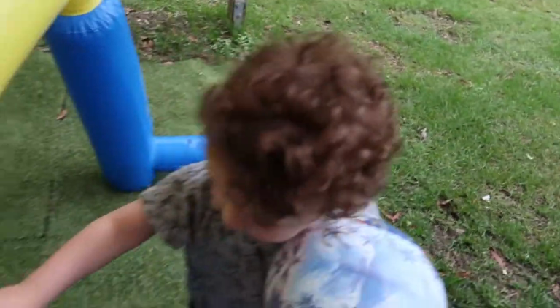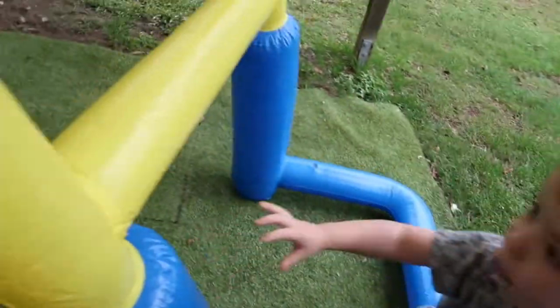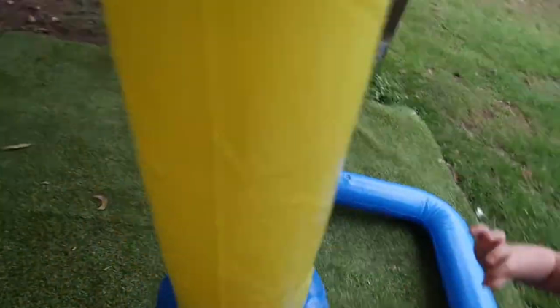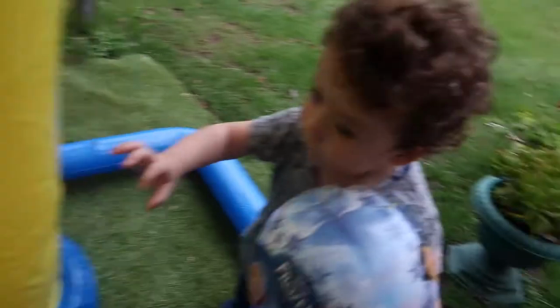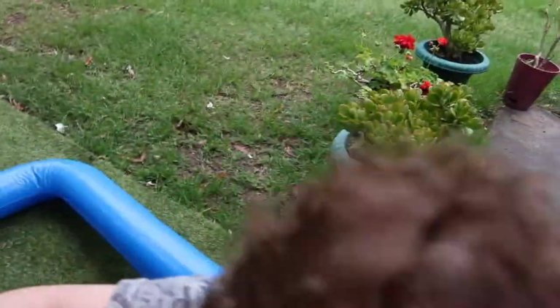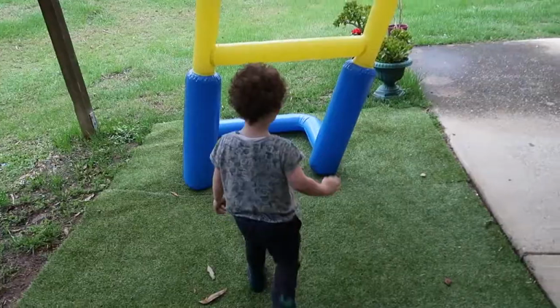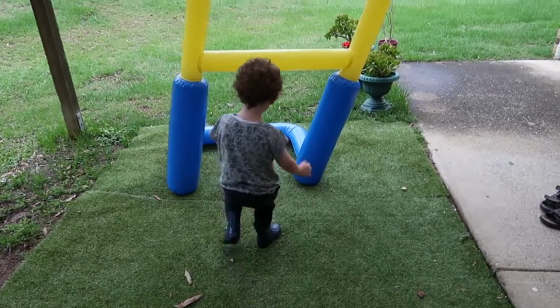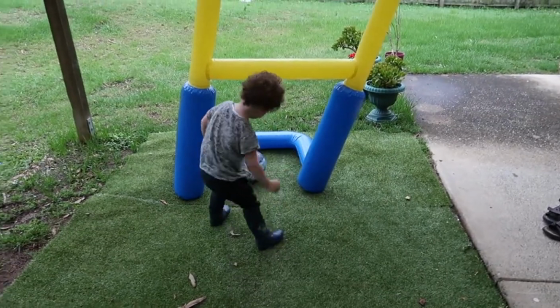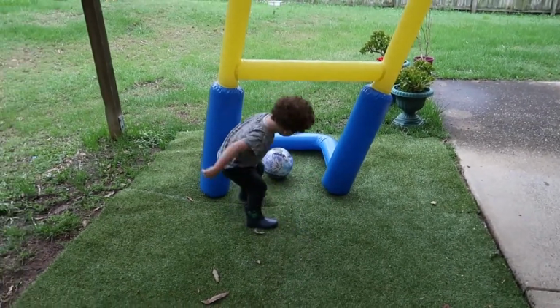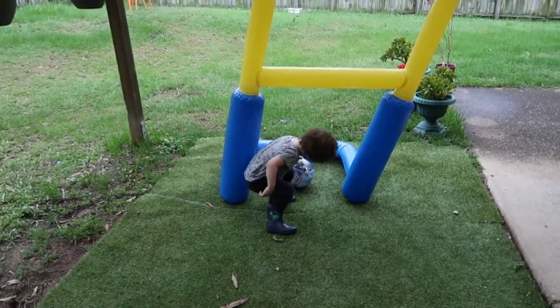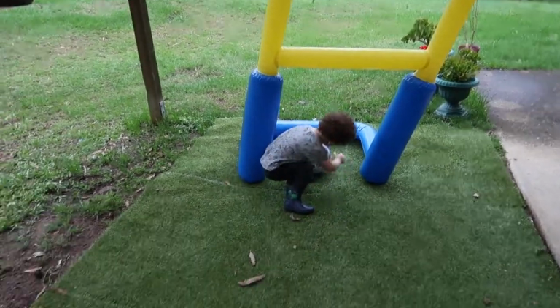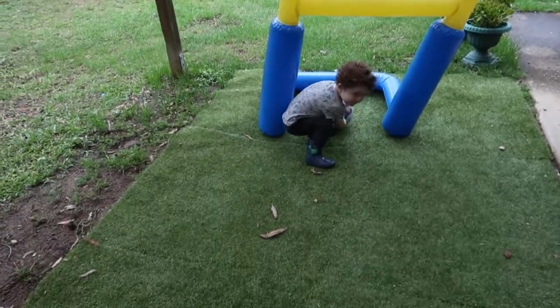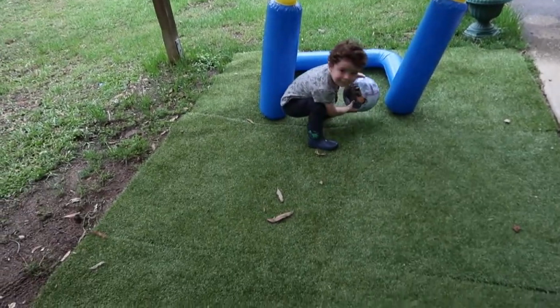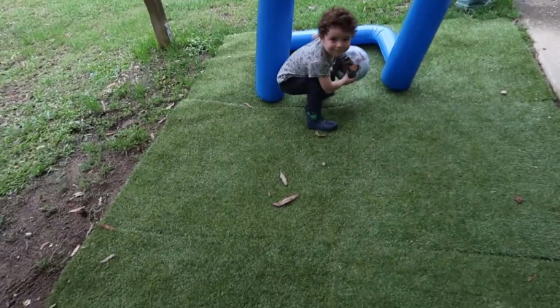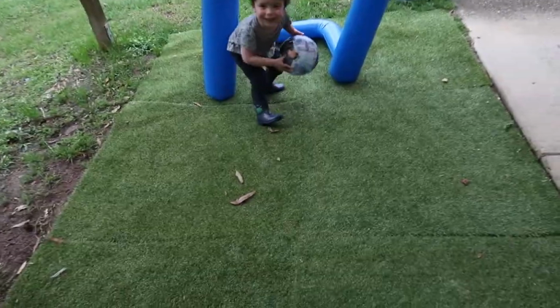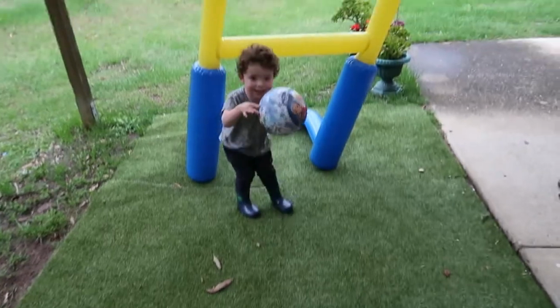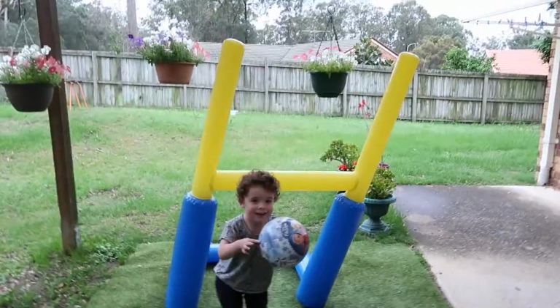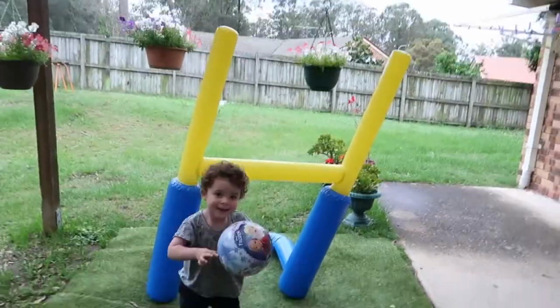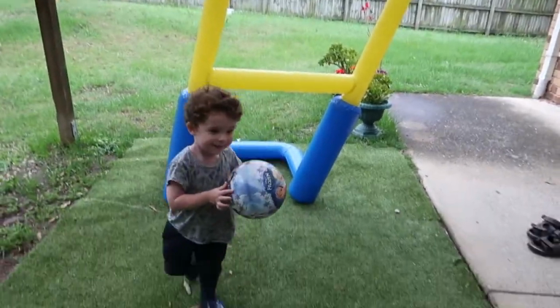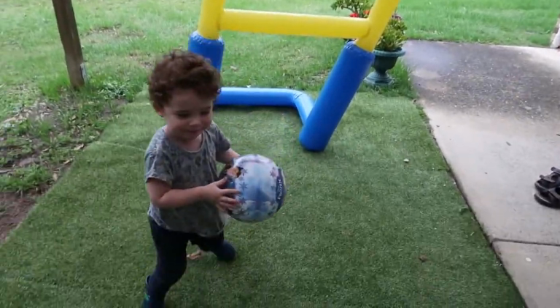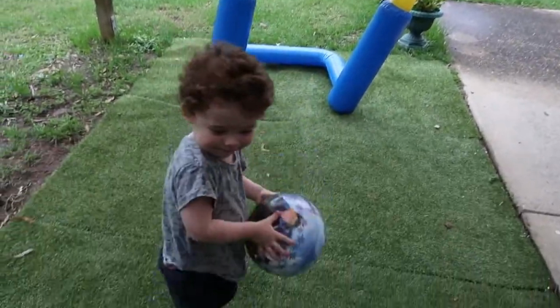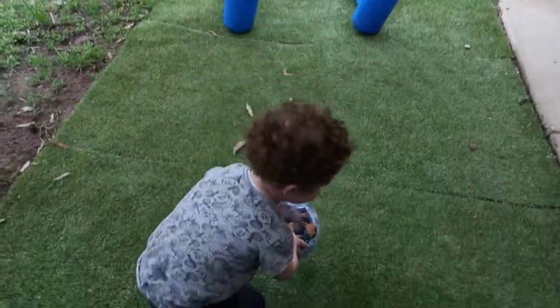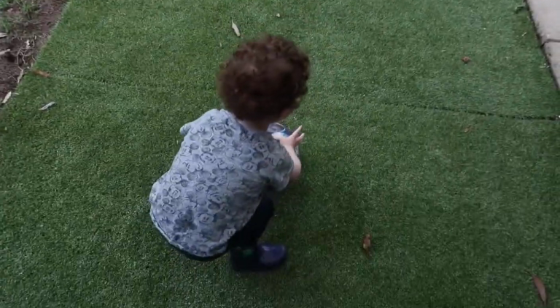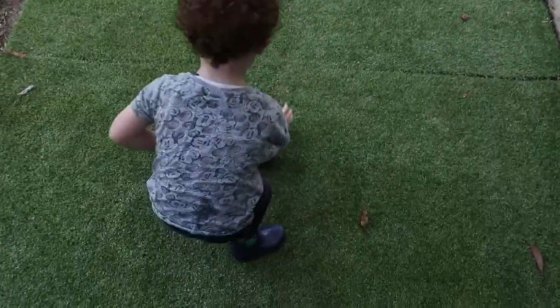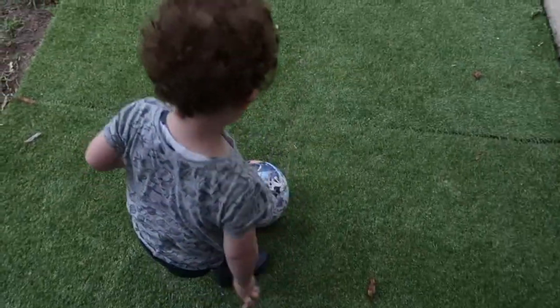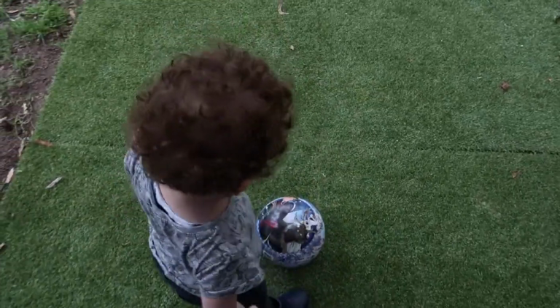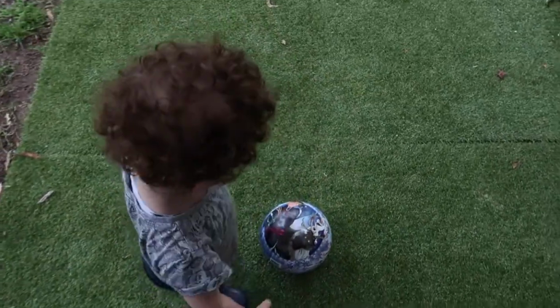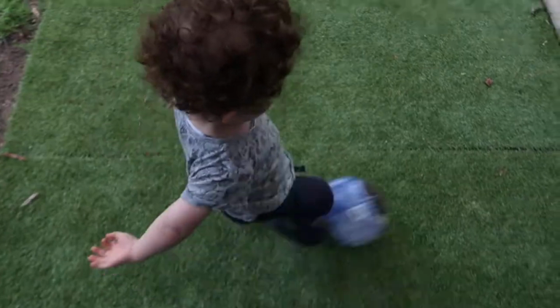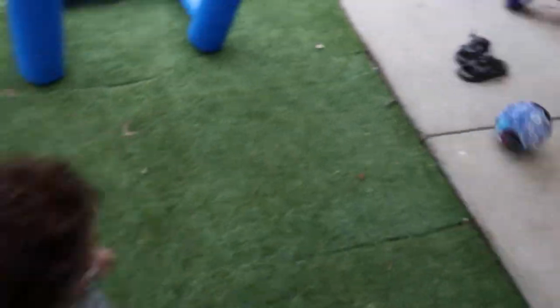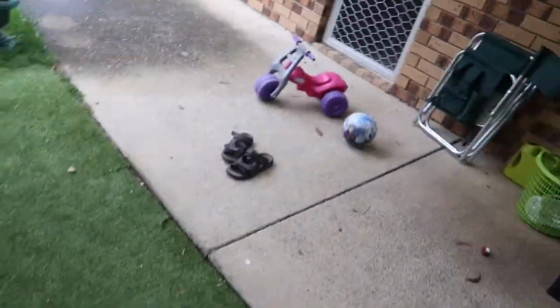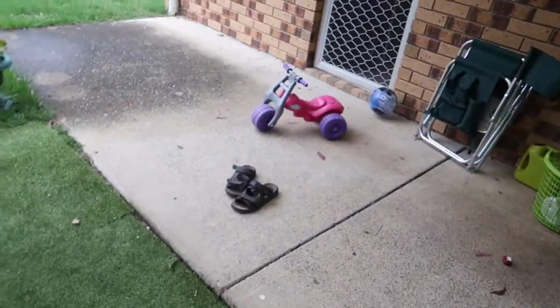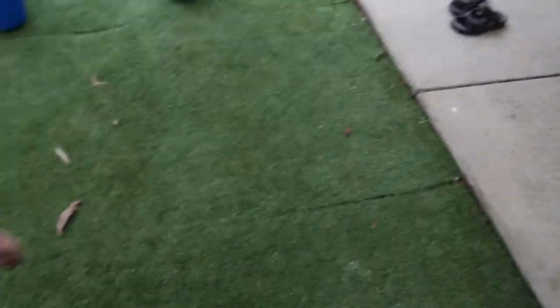And then I'll show you another one. Mm-hmm. Again.